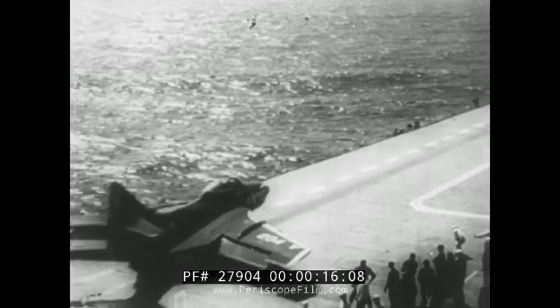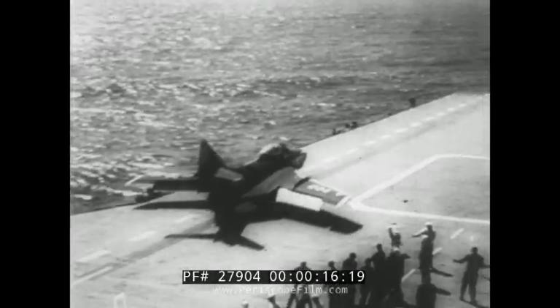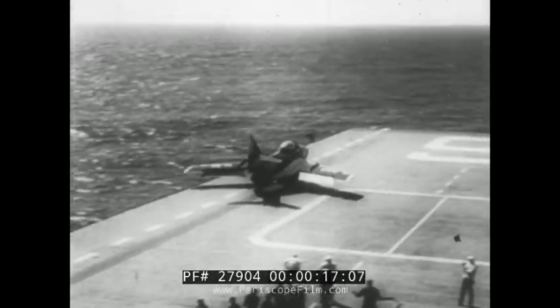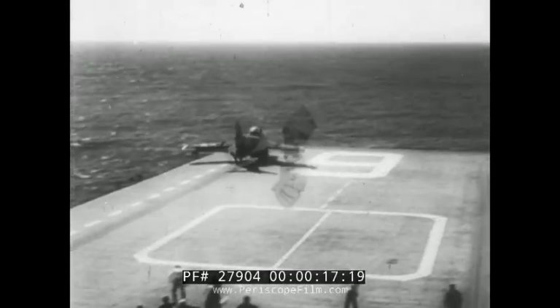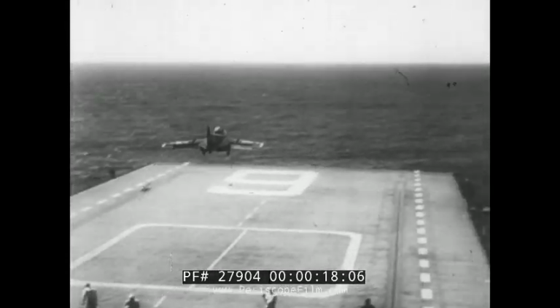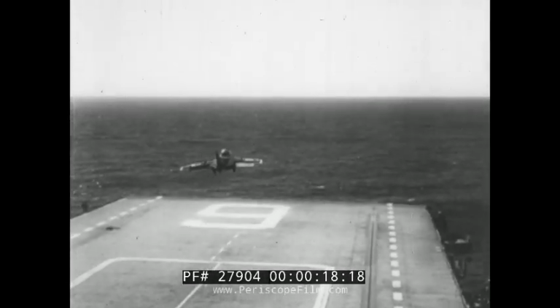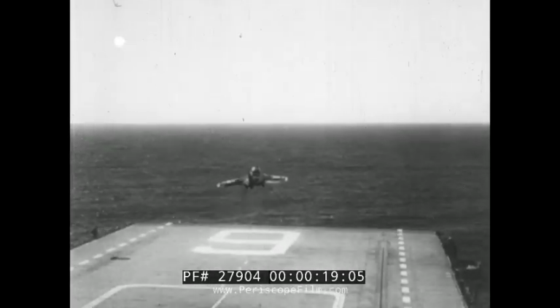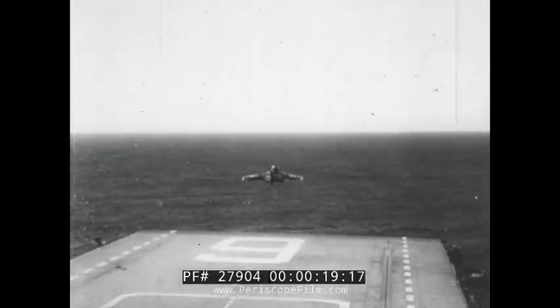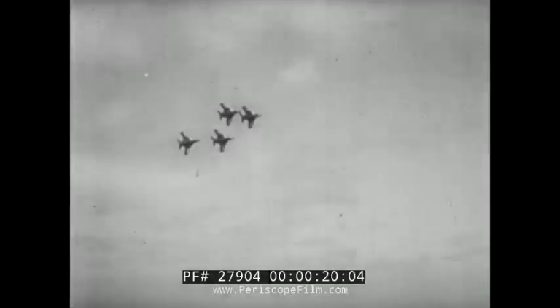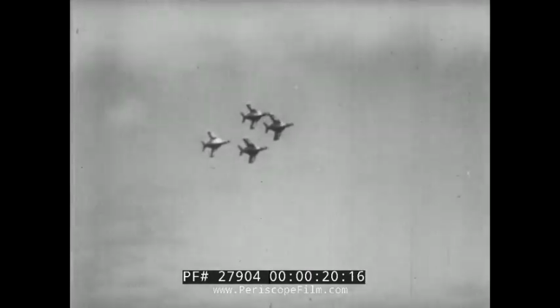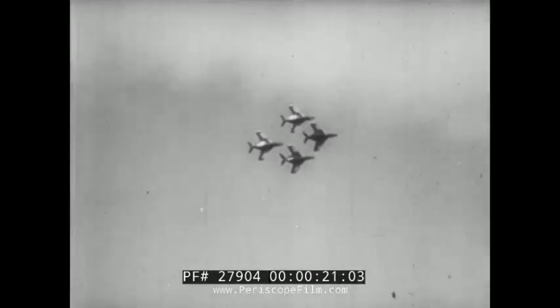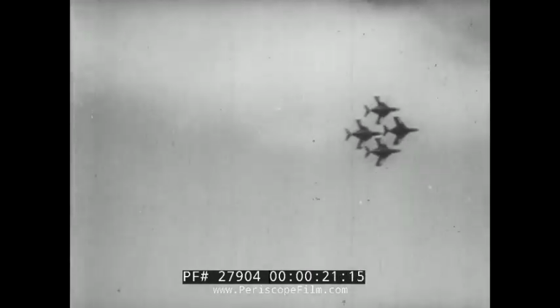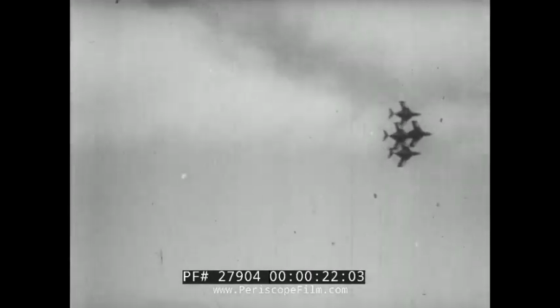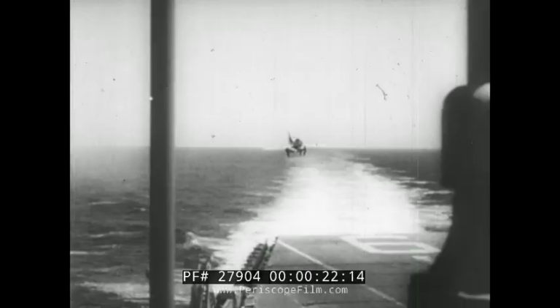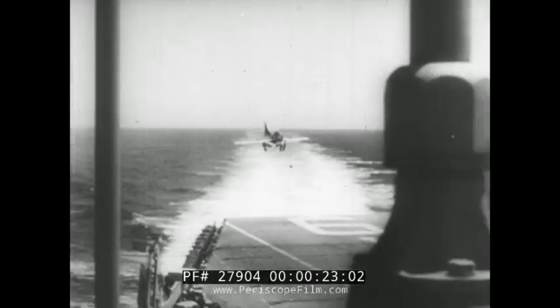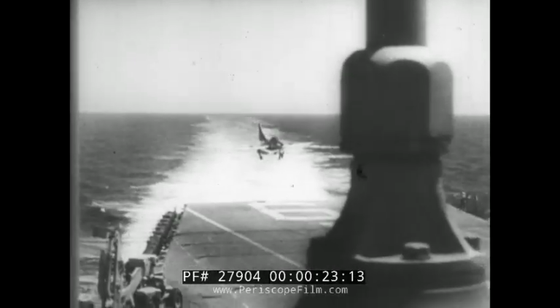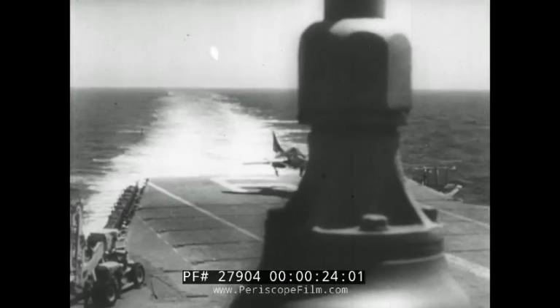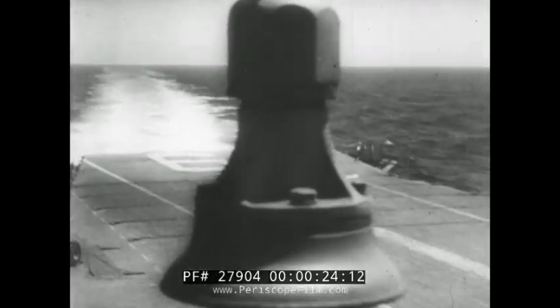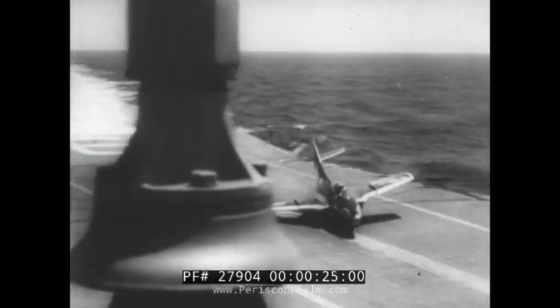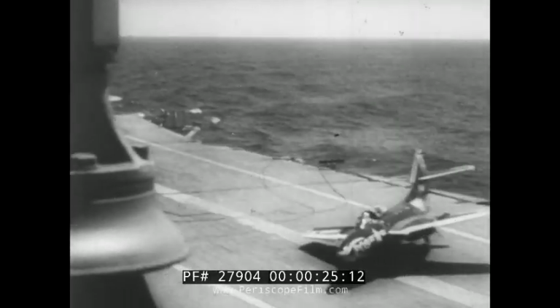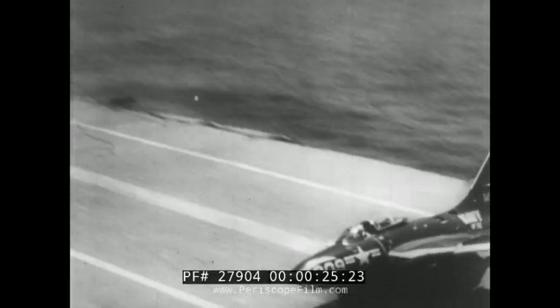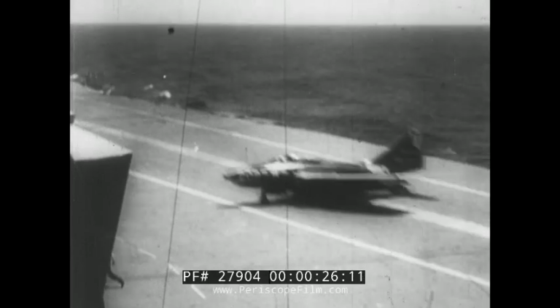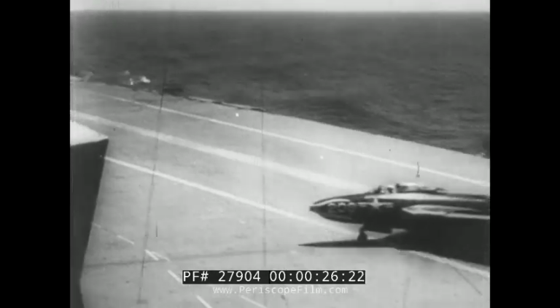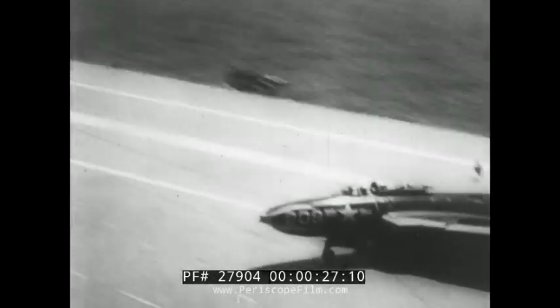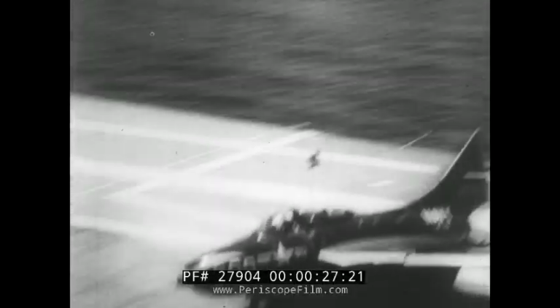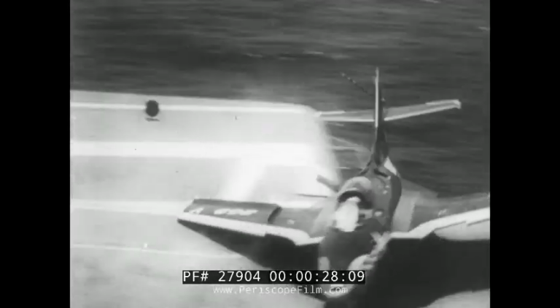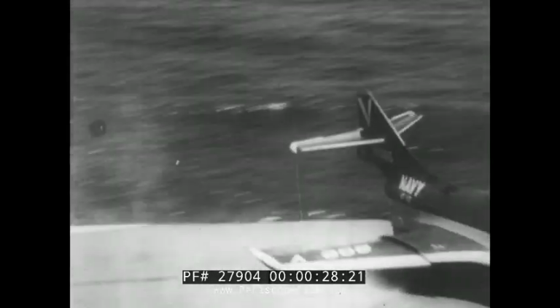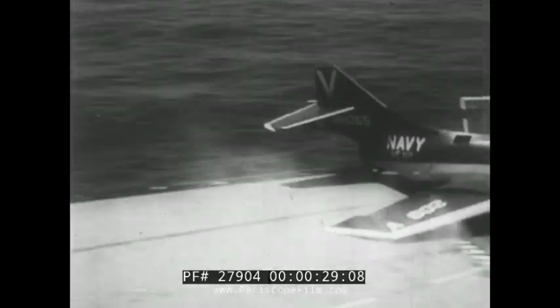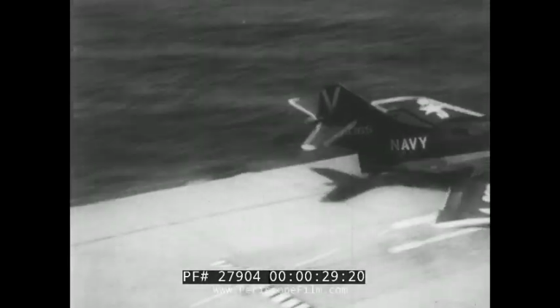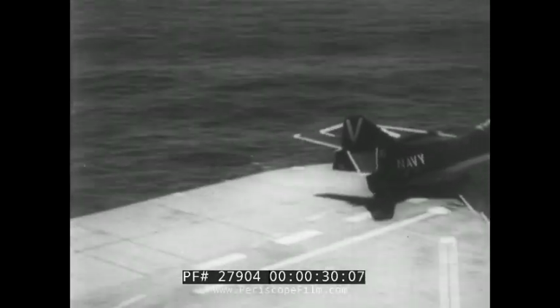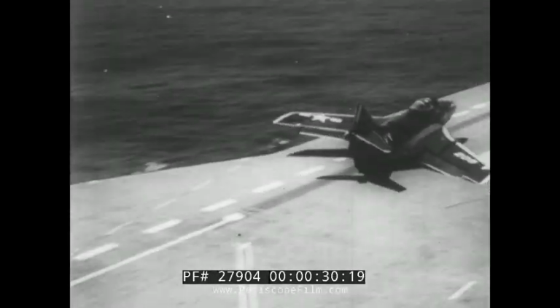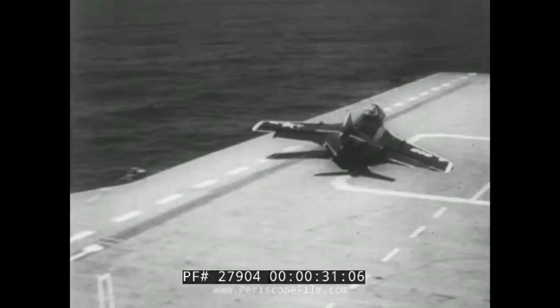Jet fighters take off from the carrier Essex during summer maneuvers in the Pacific. In the precision flying necessary for carrier work, the chance of a mishap rides on every landing. Here, the ship's arresting gear fails and the plane skids down the deck.